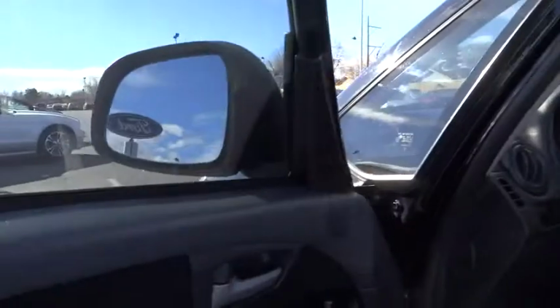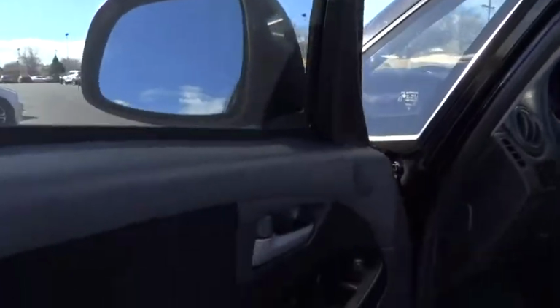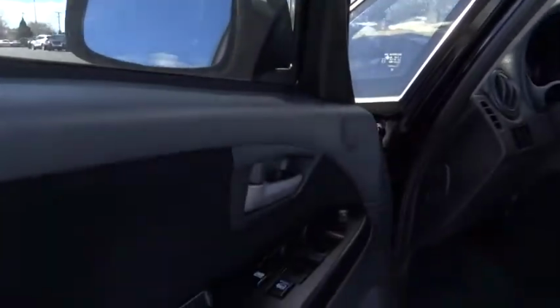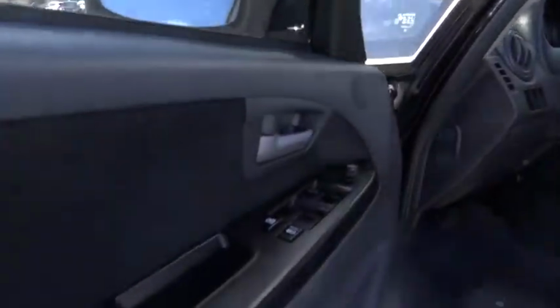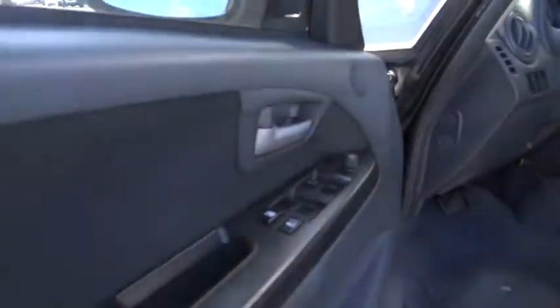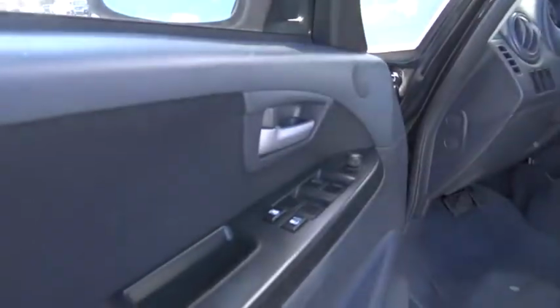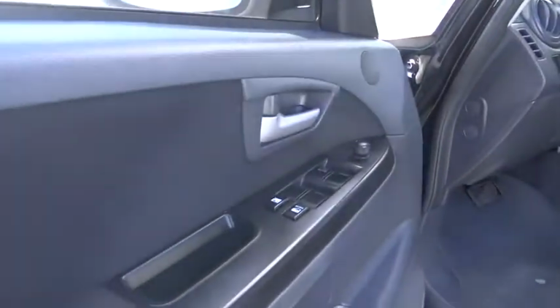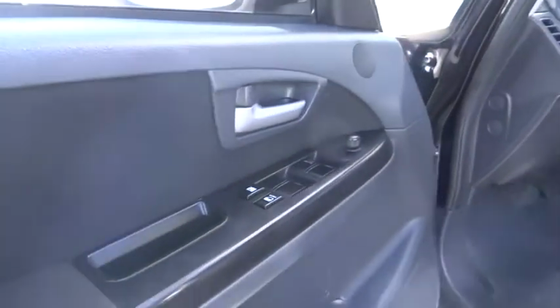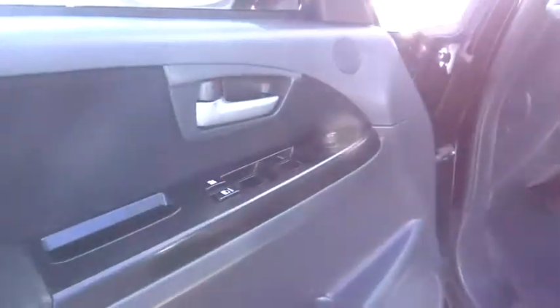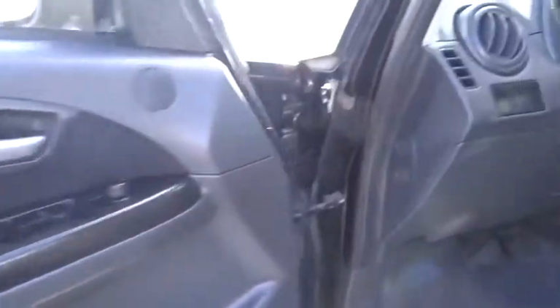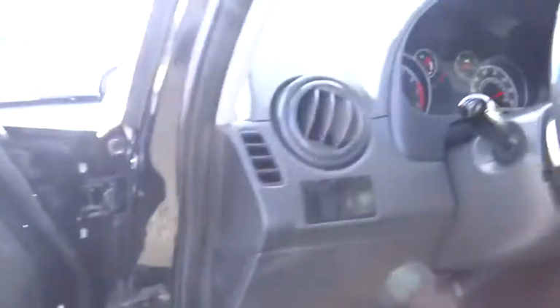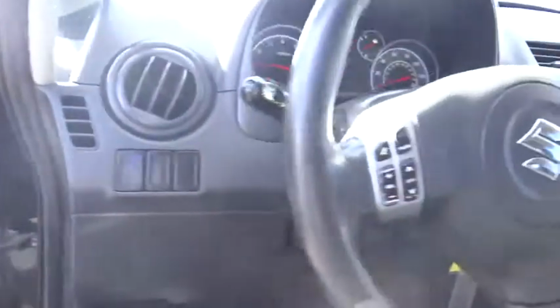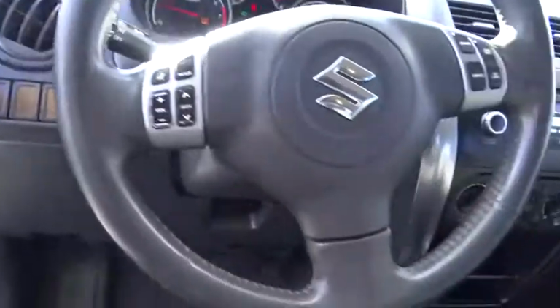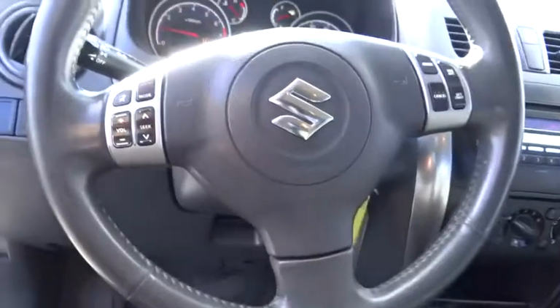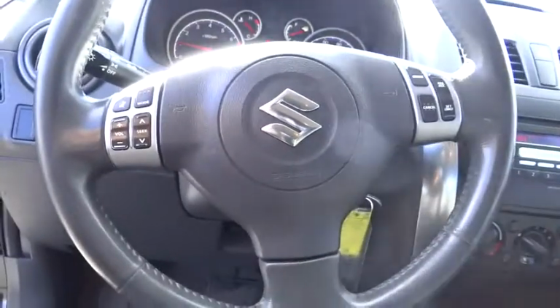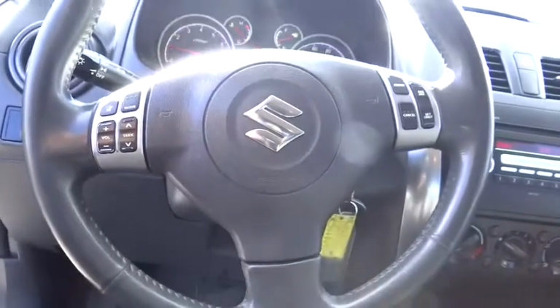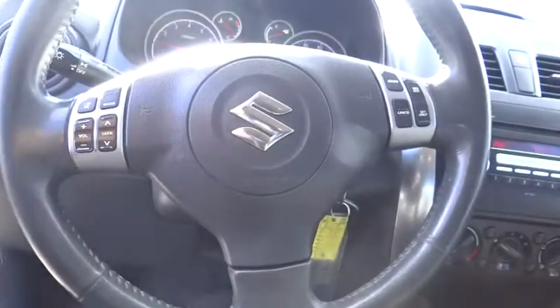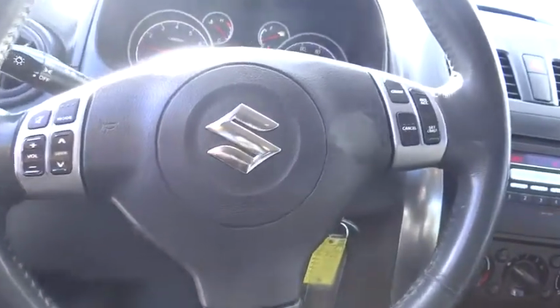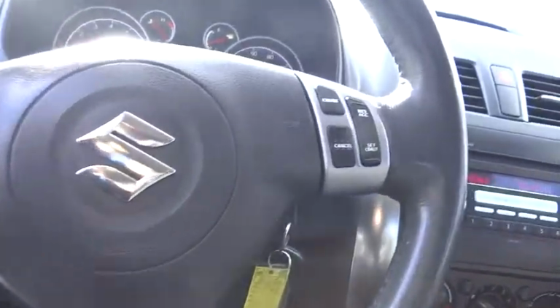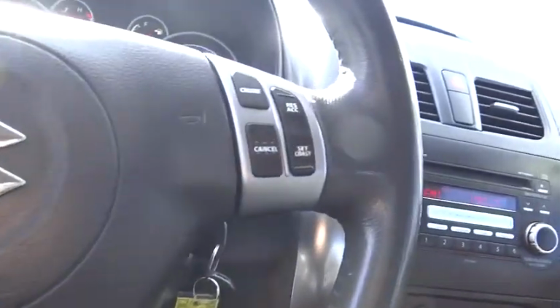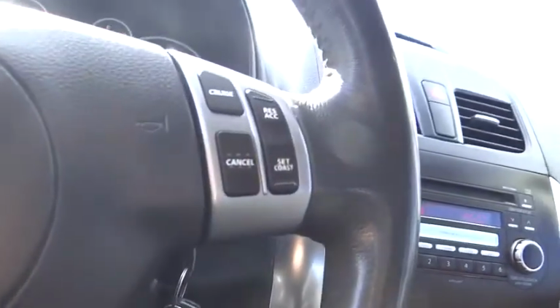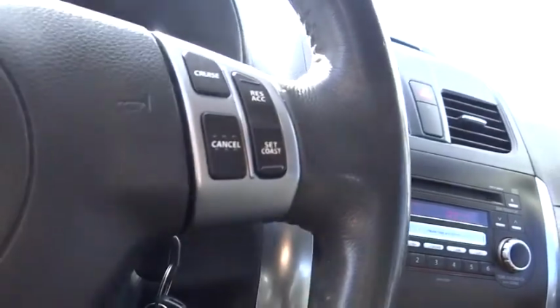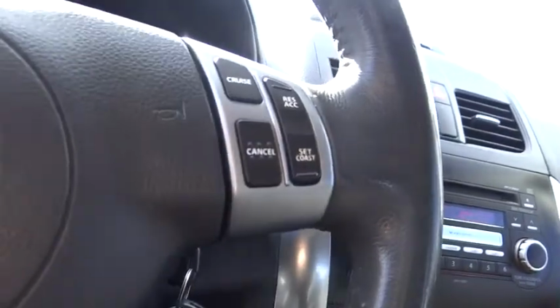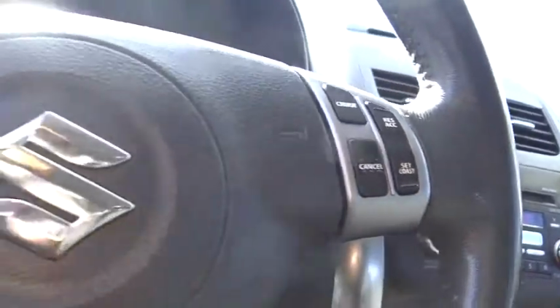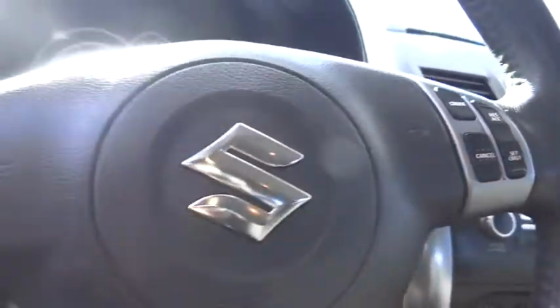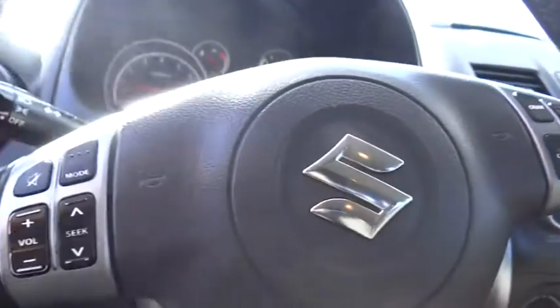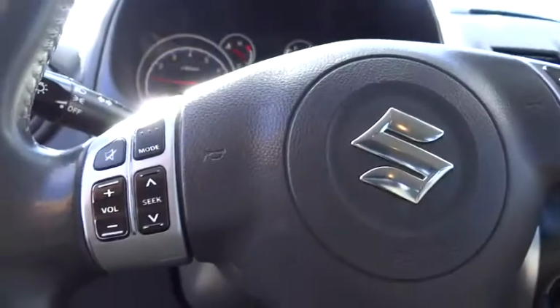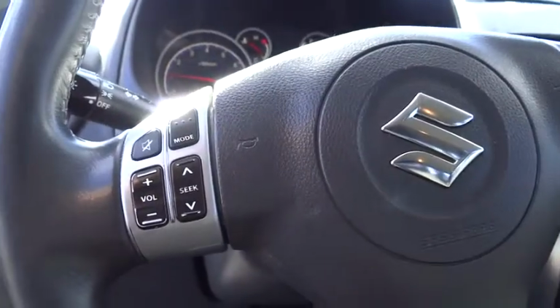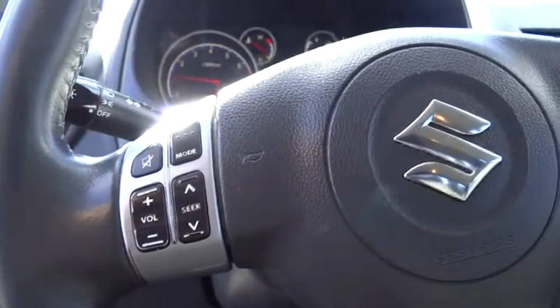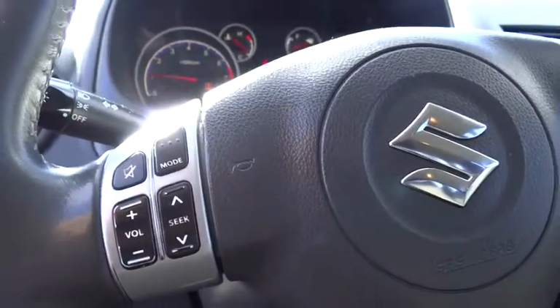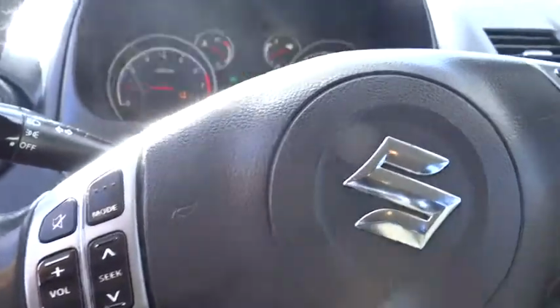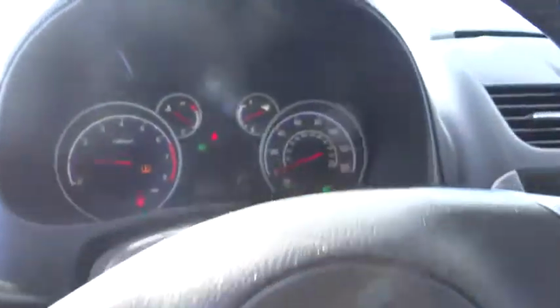AM-FM stereo radio, rear defrost, bucket seats, child safety locks, CD player, MP3 player, power door locks, passenger airbag, power windows, daytime running lights.